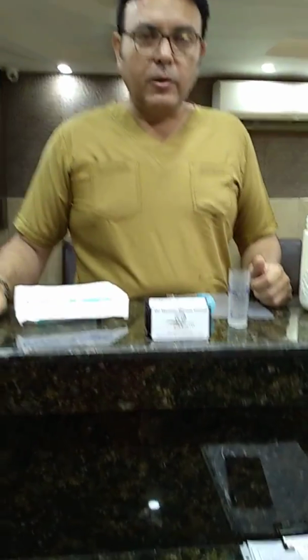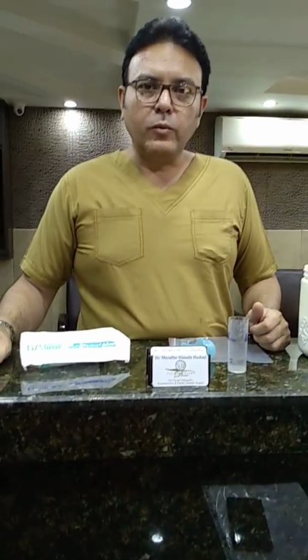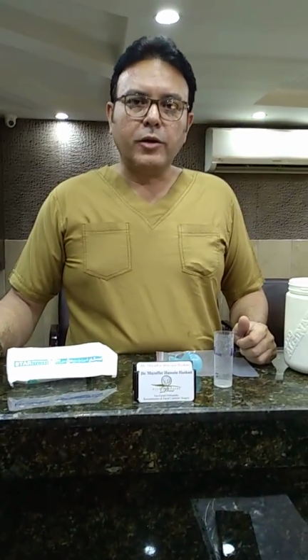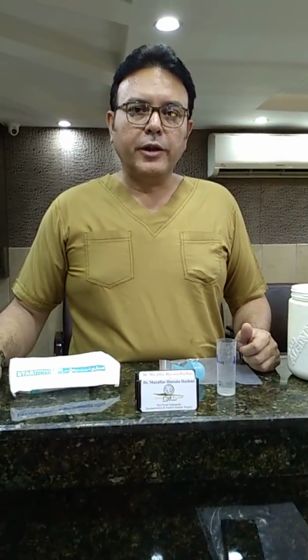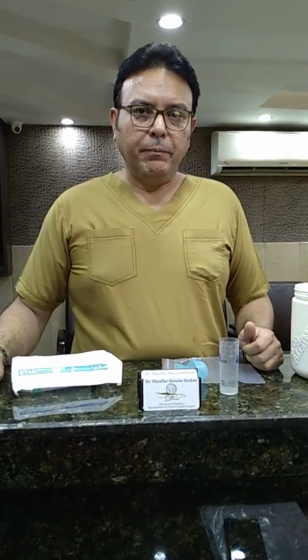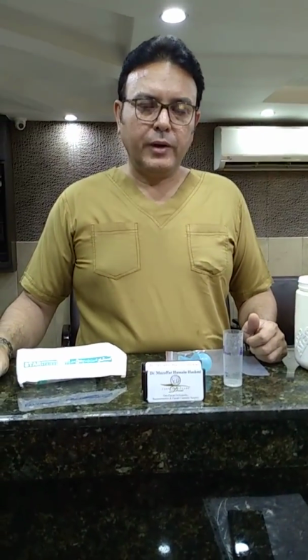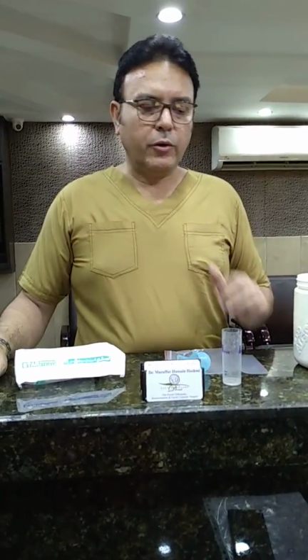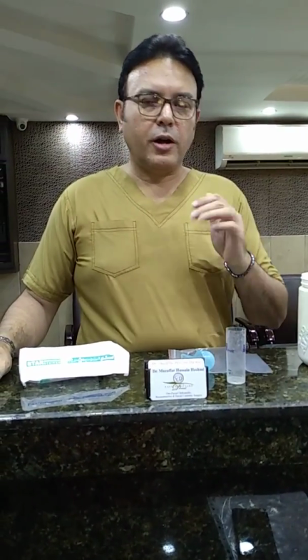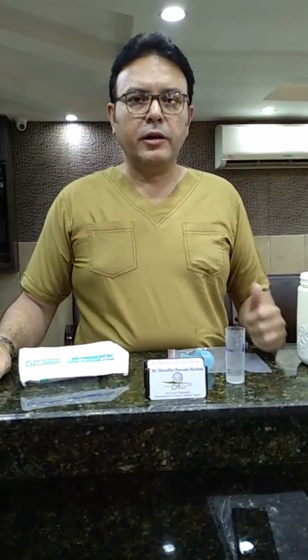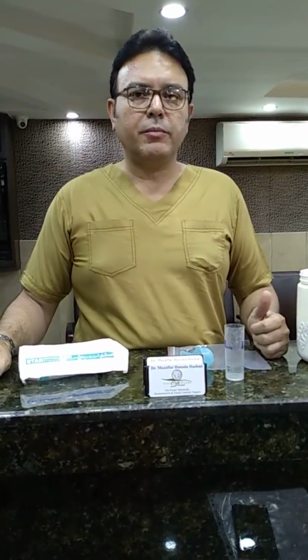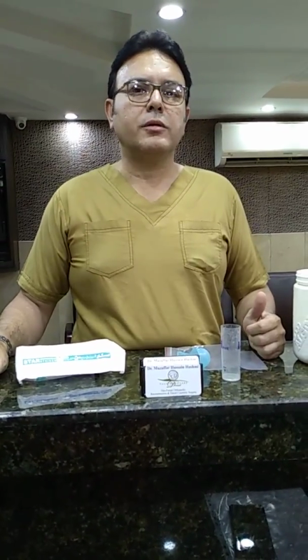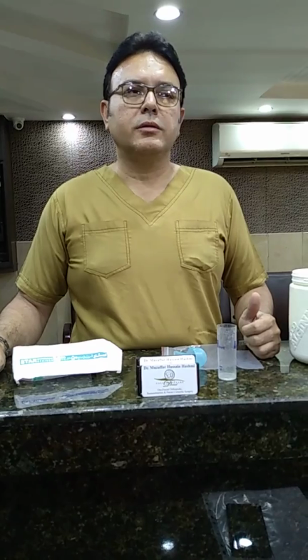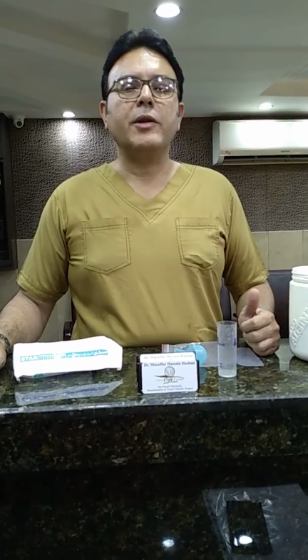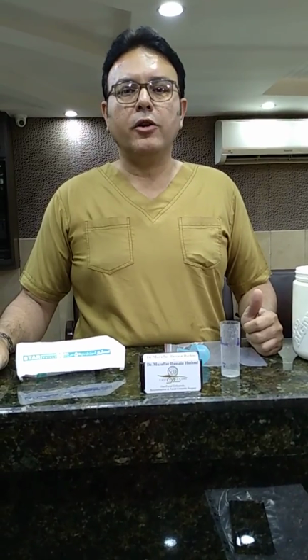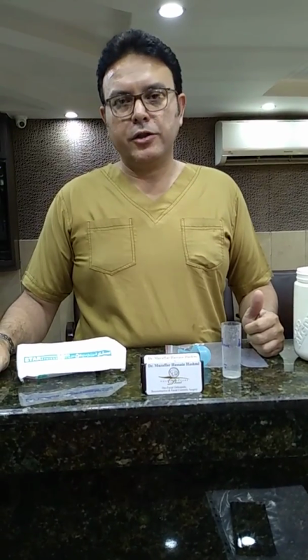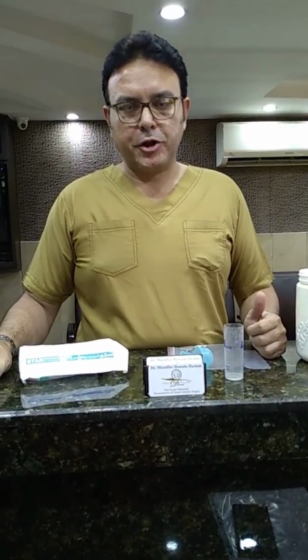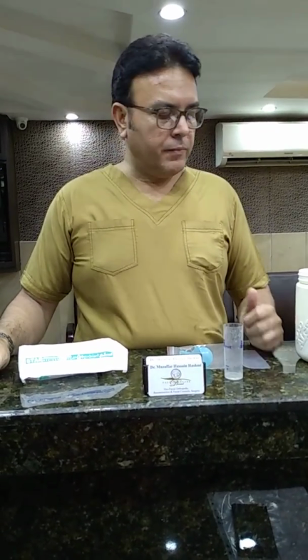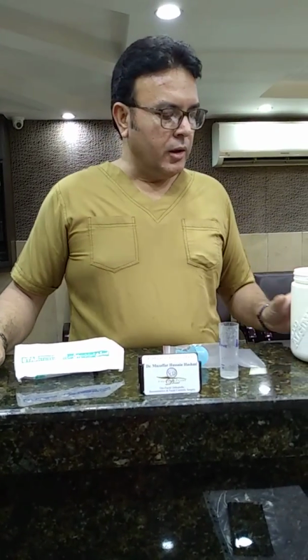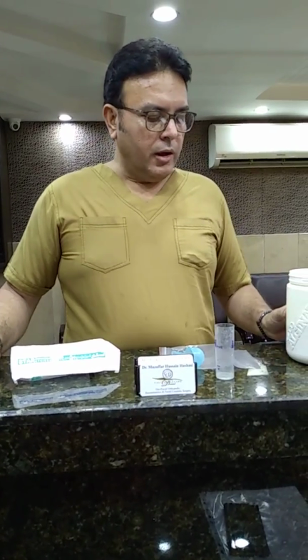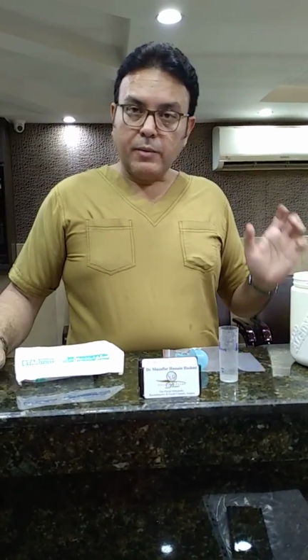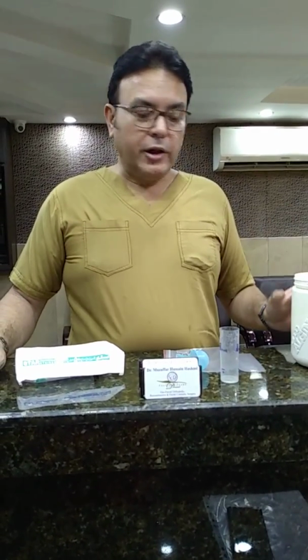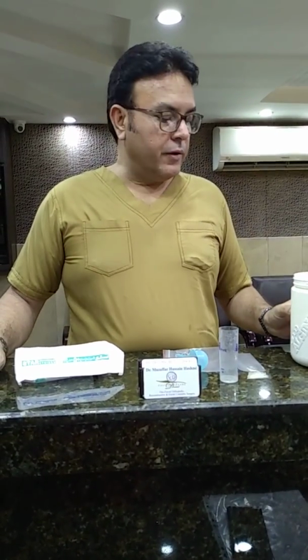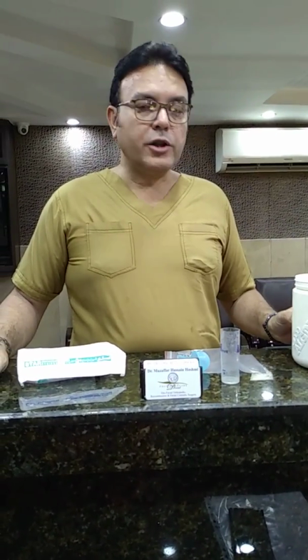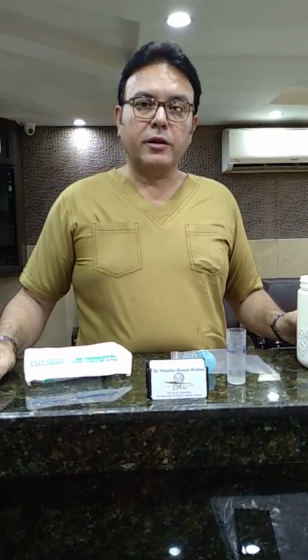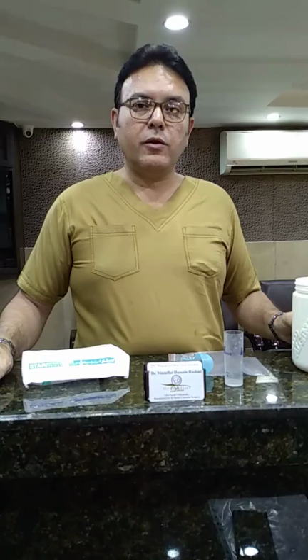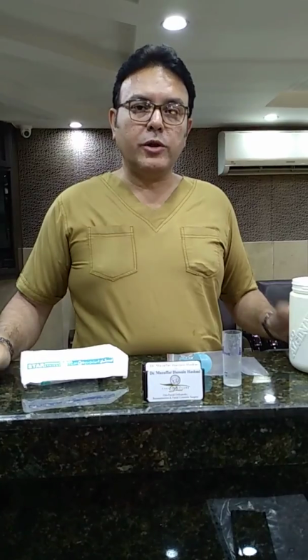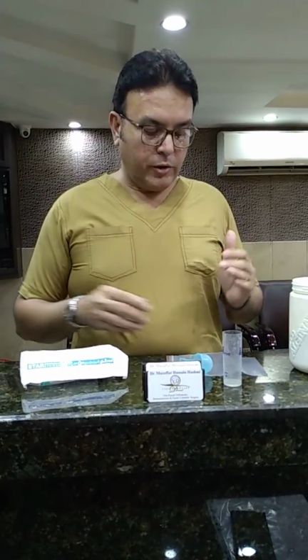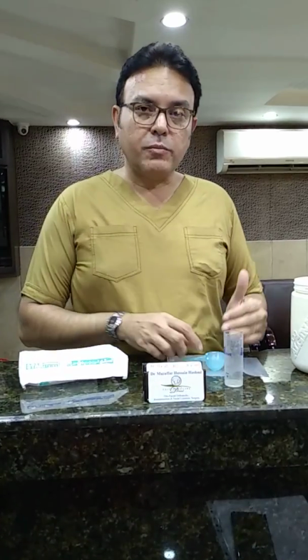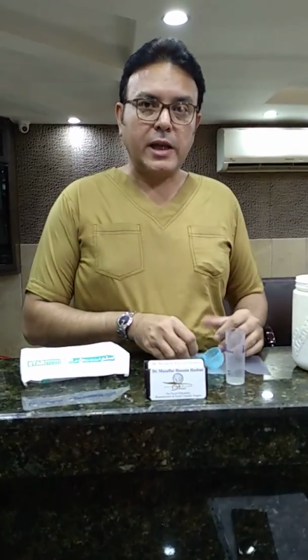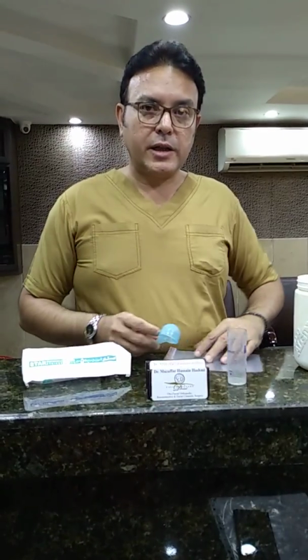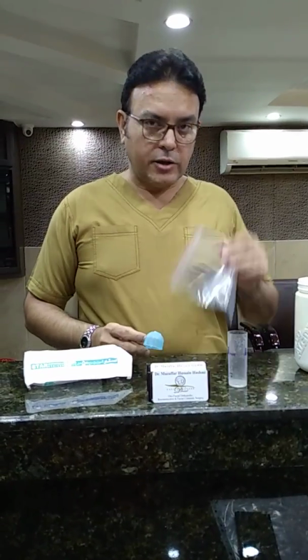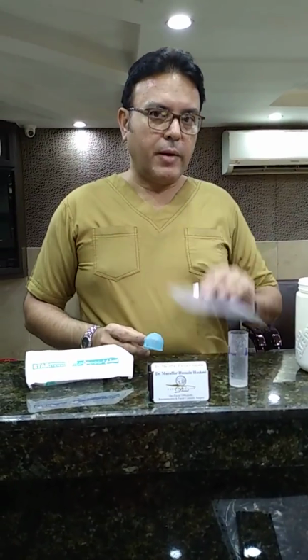Assalamu alaikum, welcome to CariforniaCare. We are going to talk a little bit about streamlining your alginate impressions. As I'm sure you have watched my other video in which we talked about how to mix alginate in a Ziploc bag.